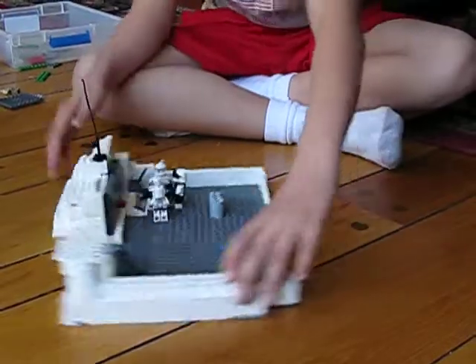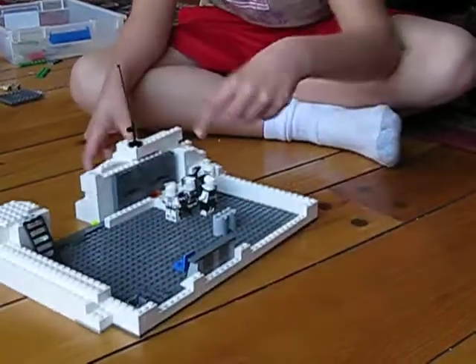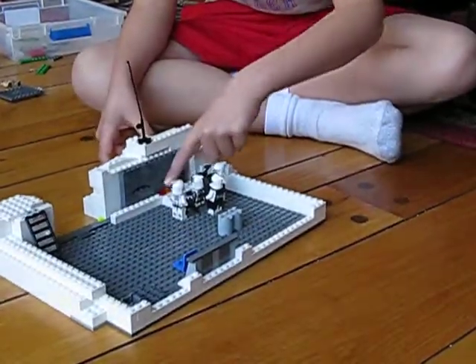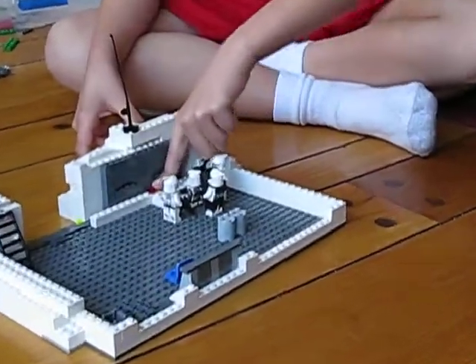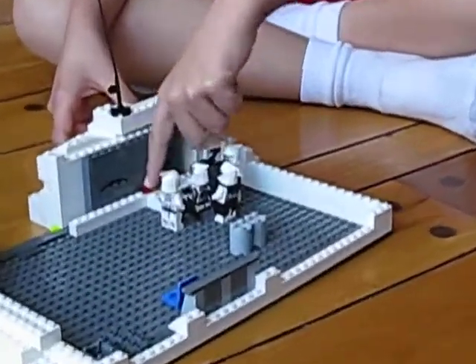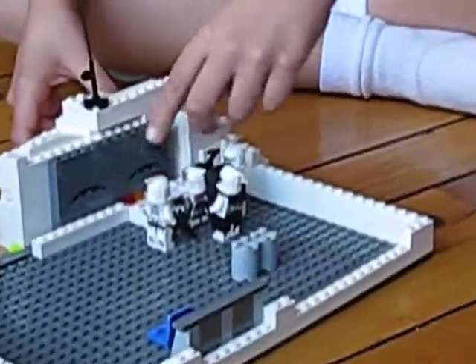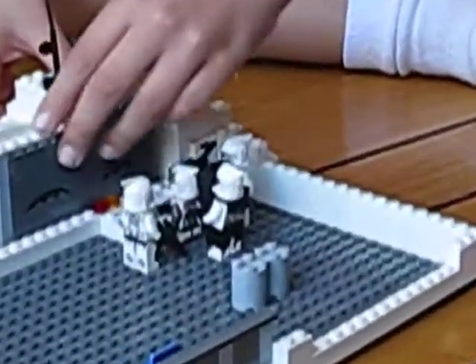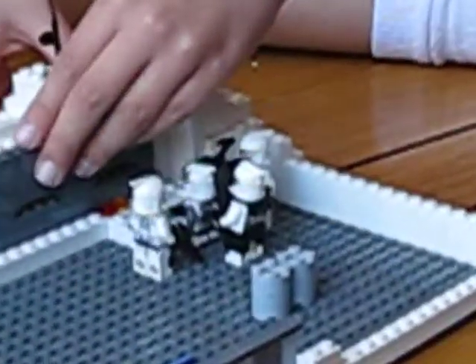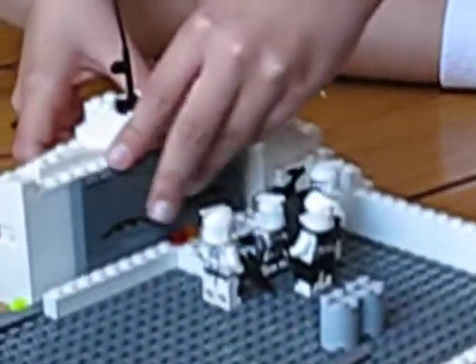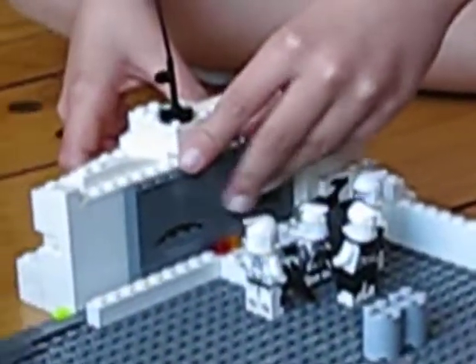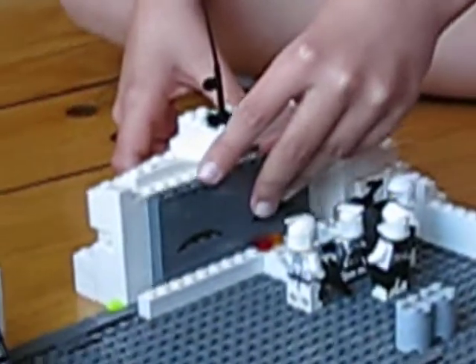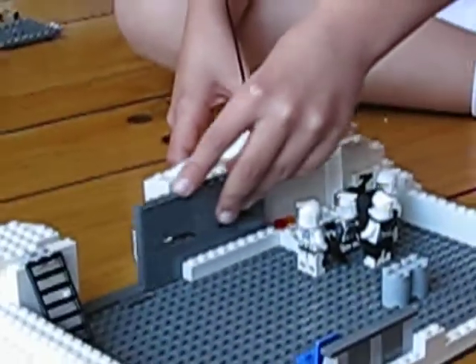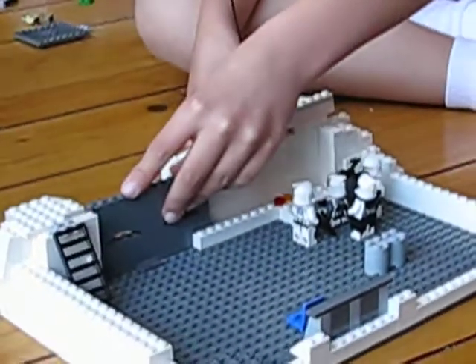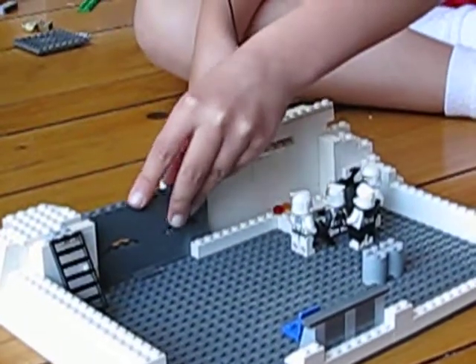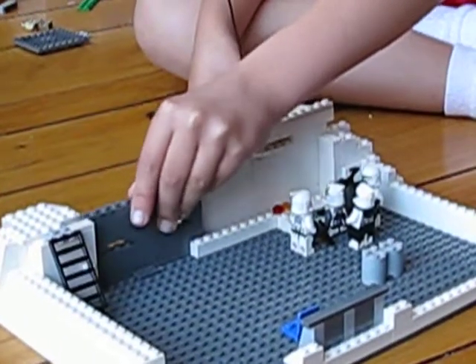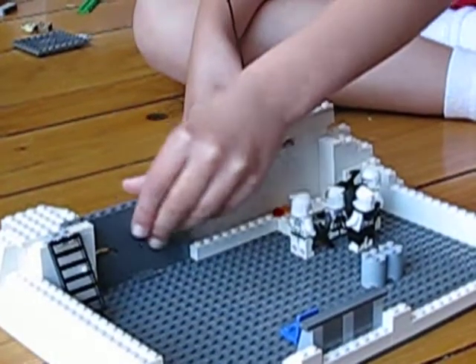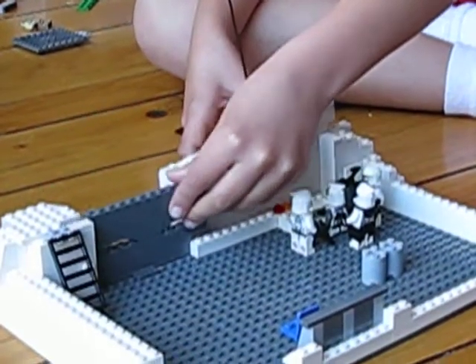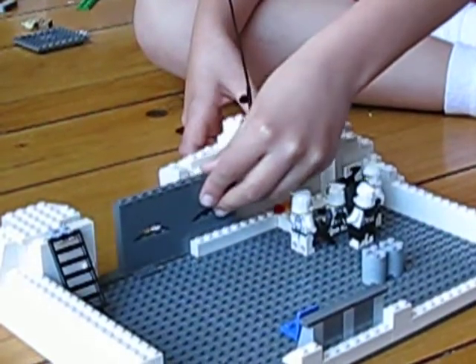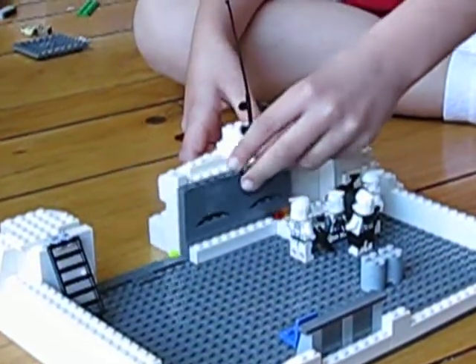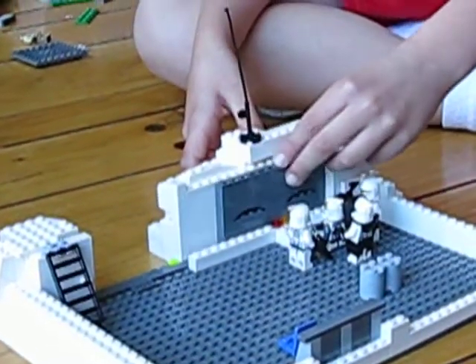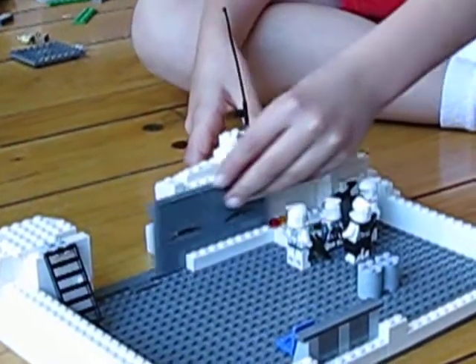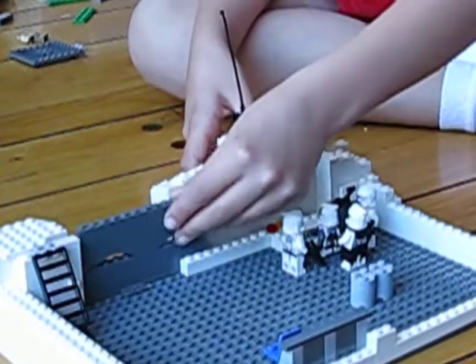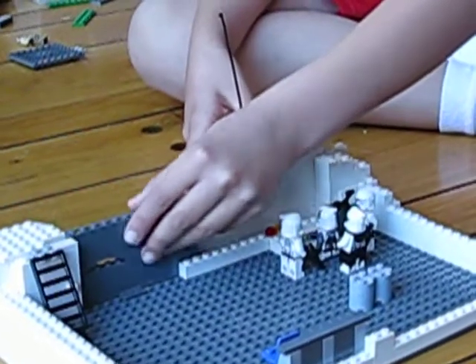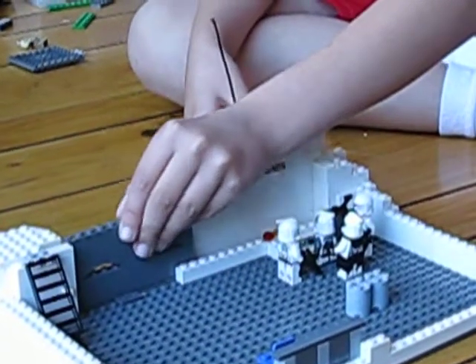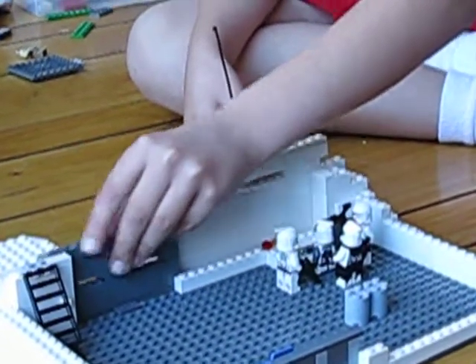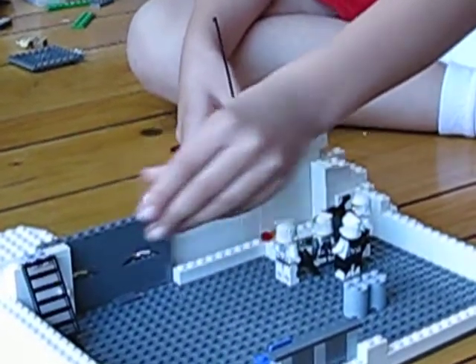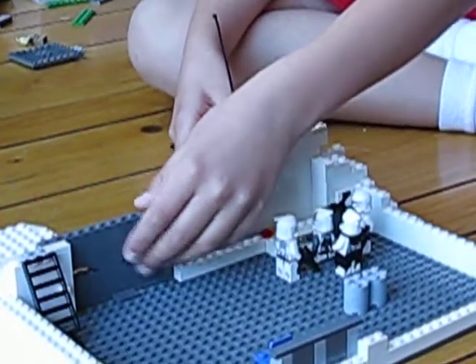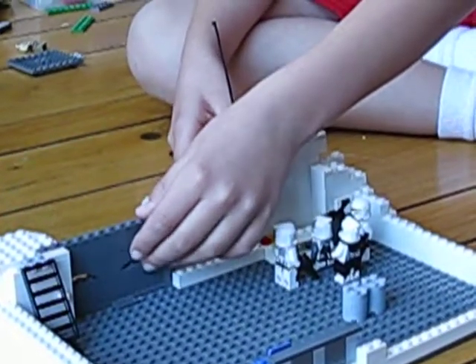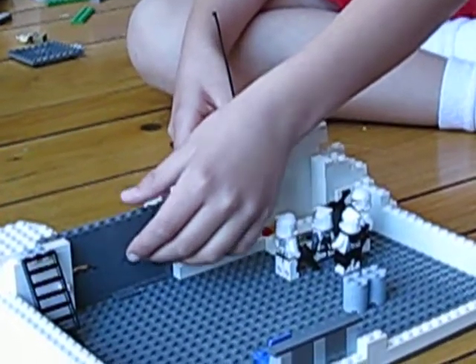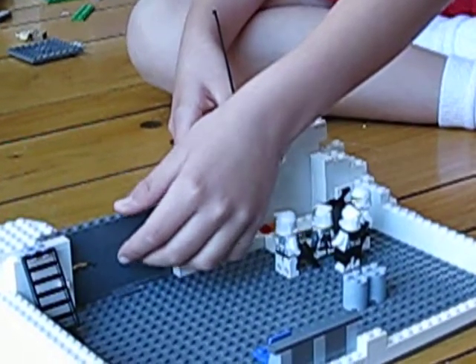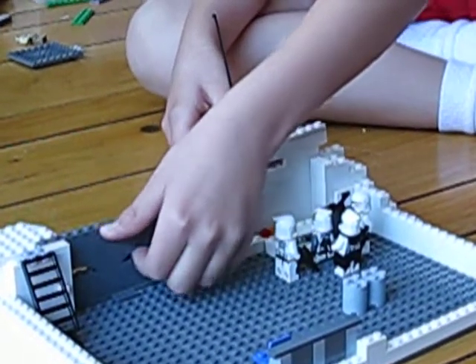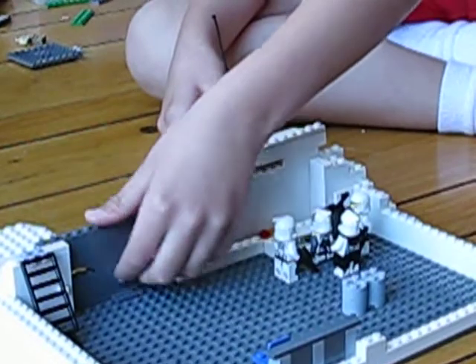This is the button to open and close the thing, and it goes like this, kind of like that, but it doesn't actually work. As you can see, there are little holes where you could snipe through.